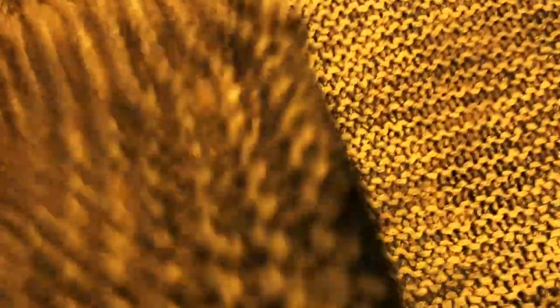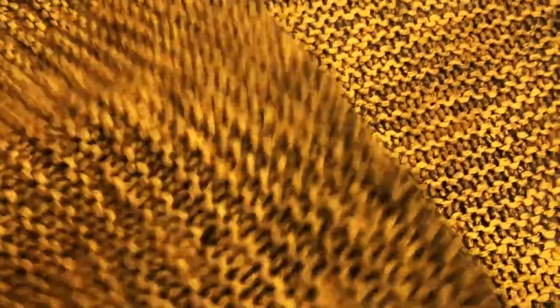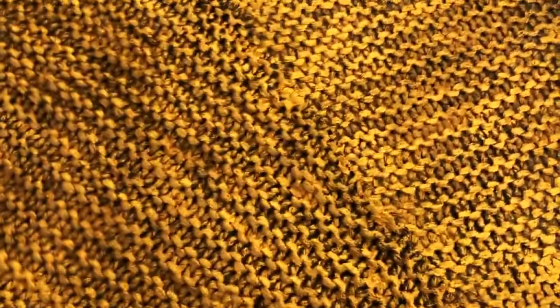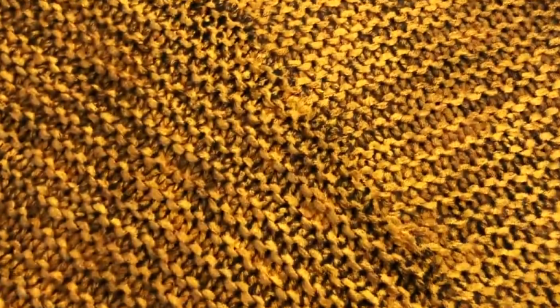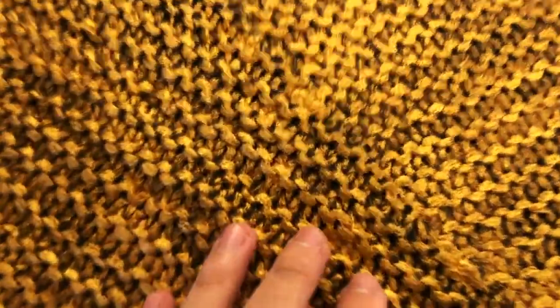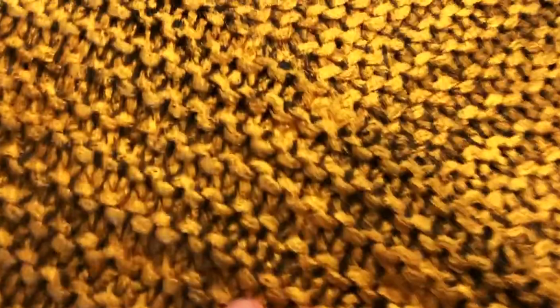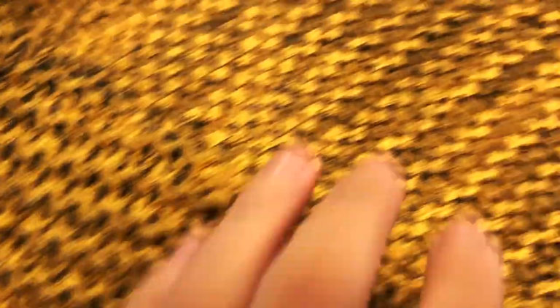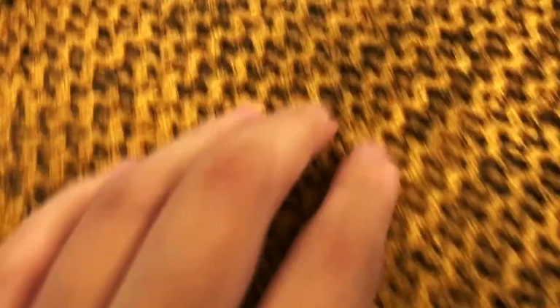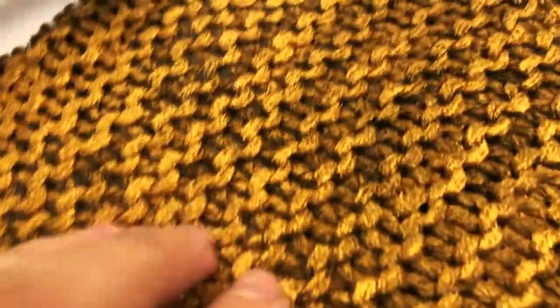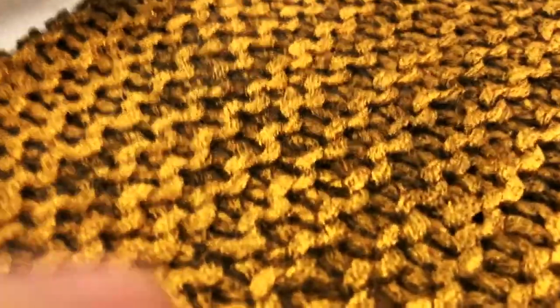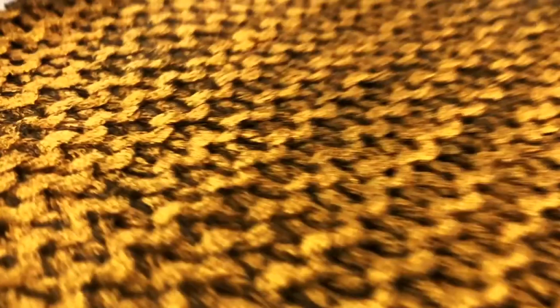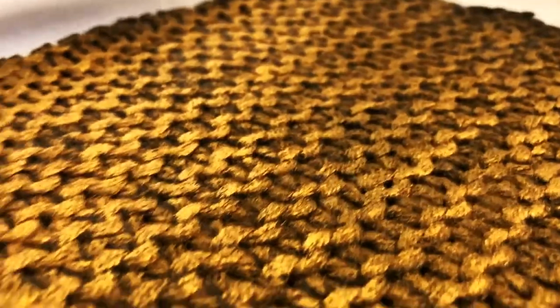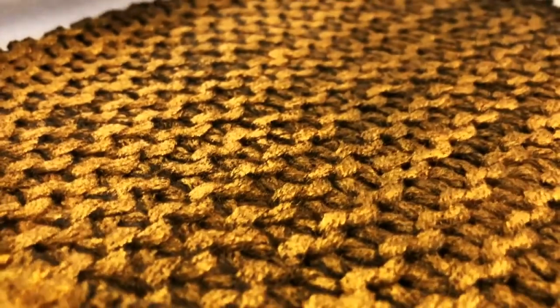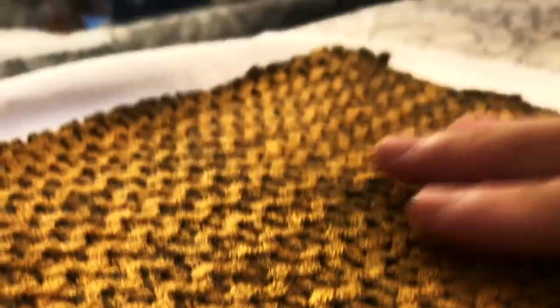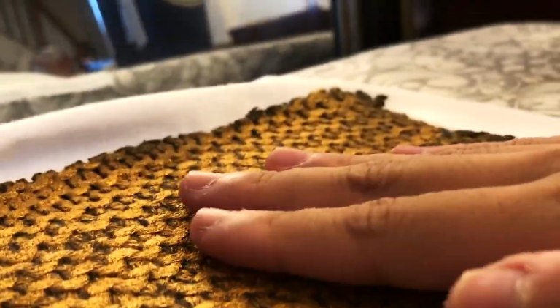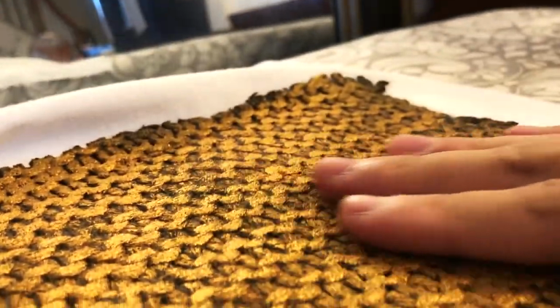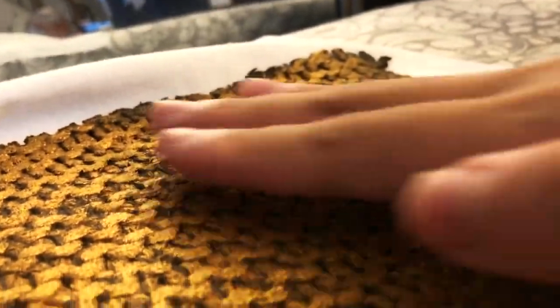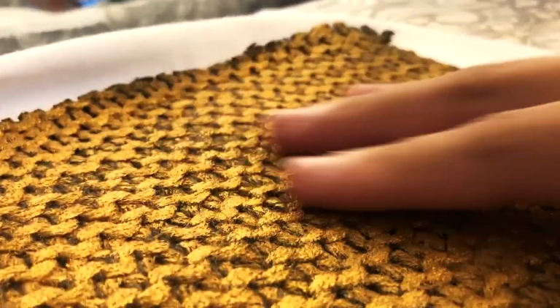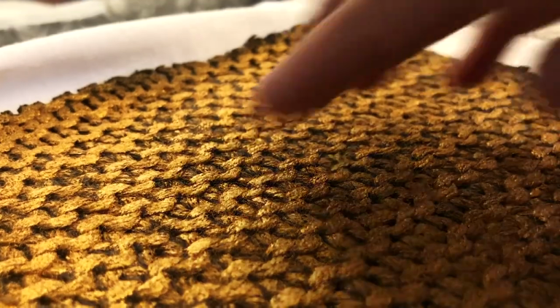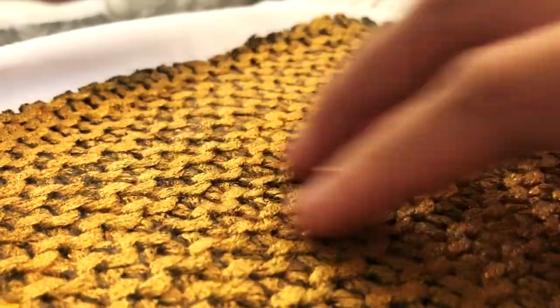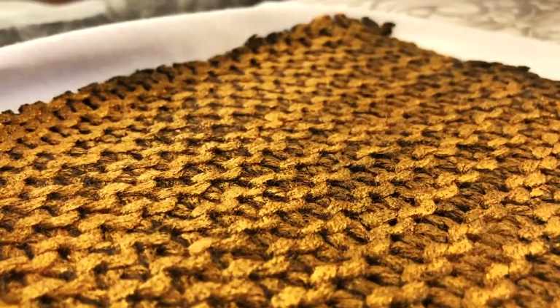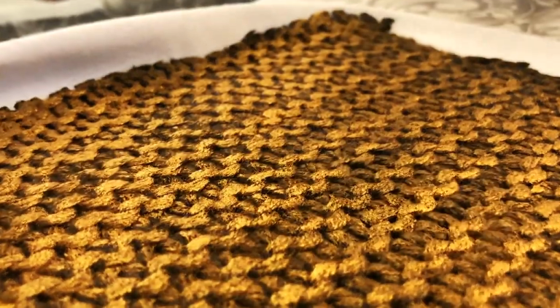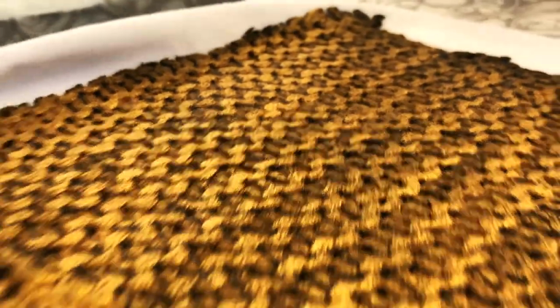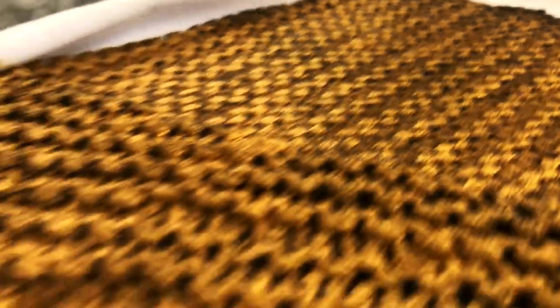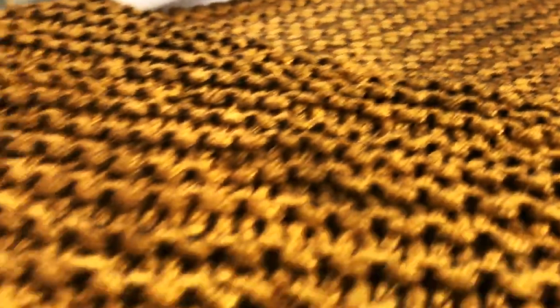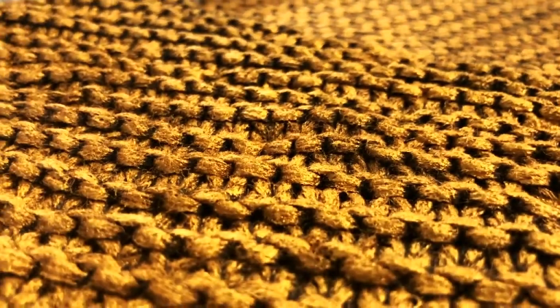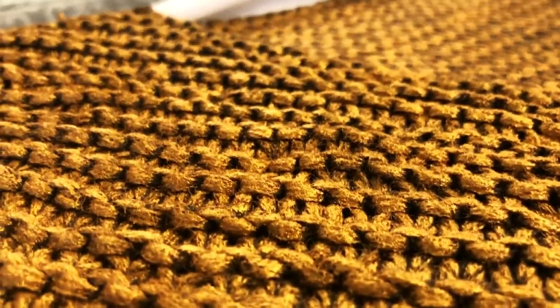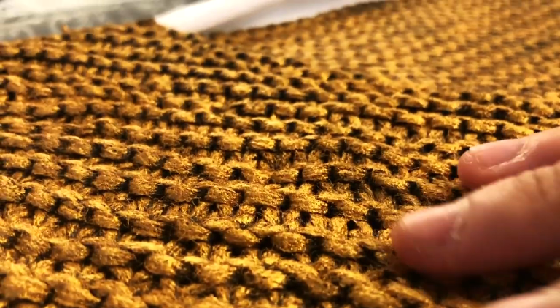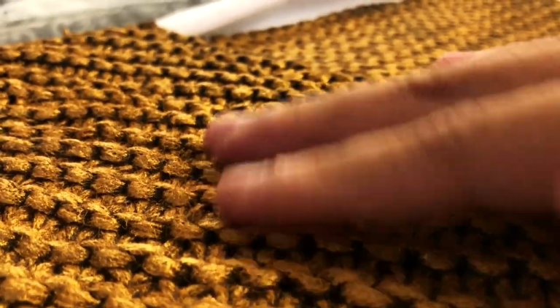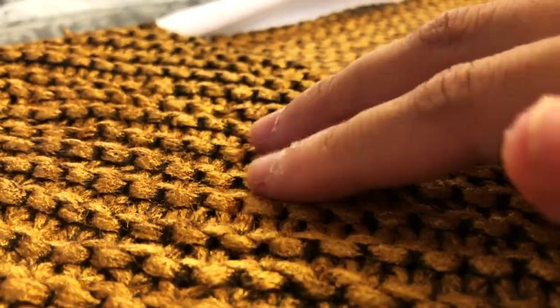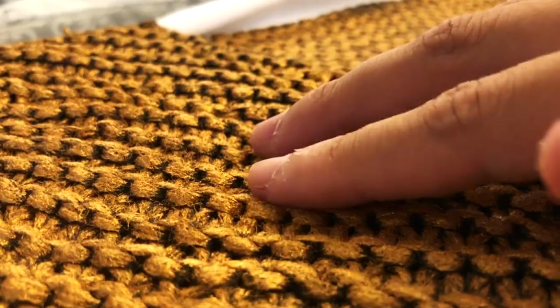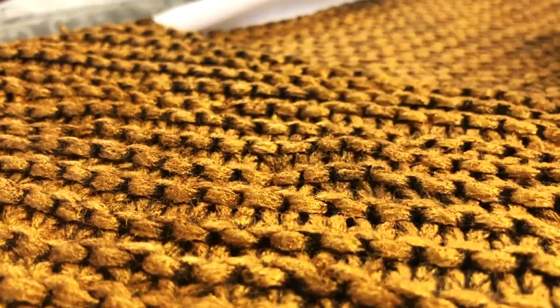Here's a quick difference between an ironed one and a non-ironed one. As you can see, the ironed one is pretty flat and smooth, while the other one is more chunky. So it just depends on what kind of texture you're looking for.